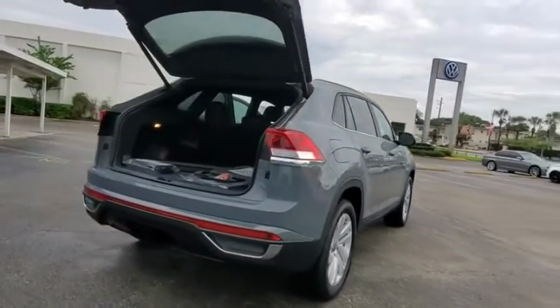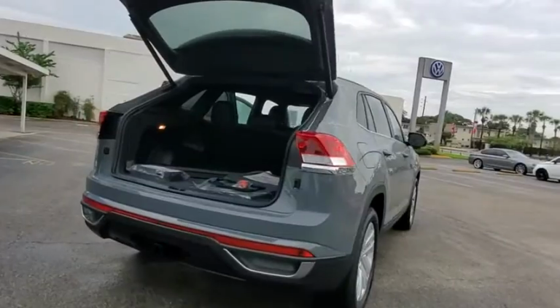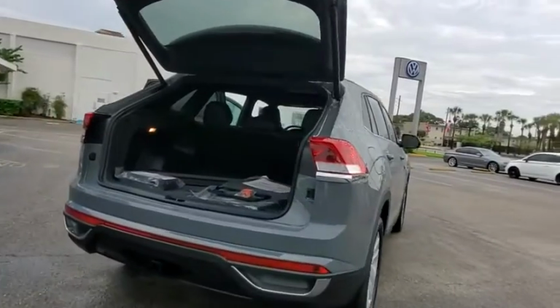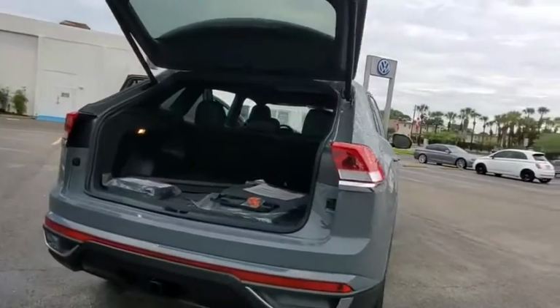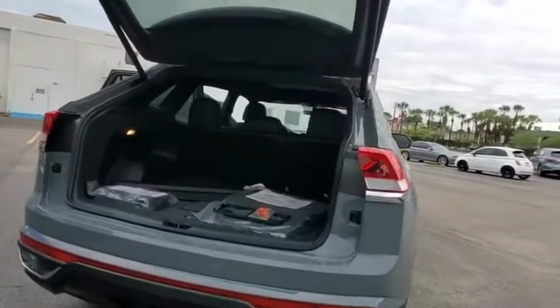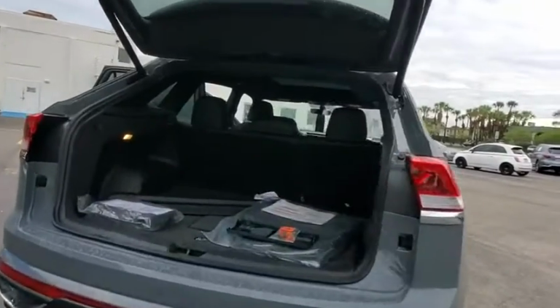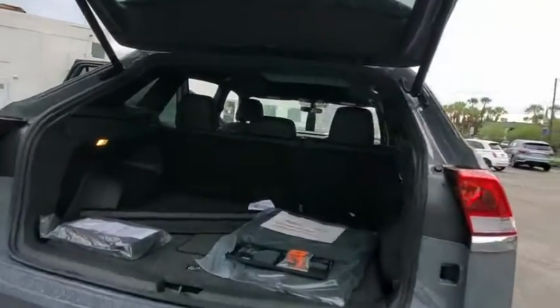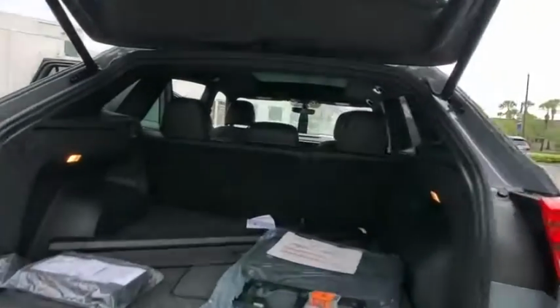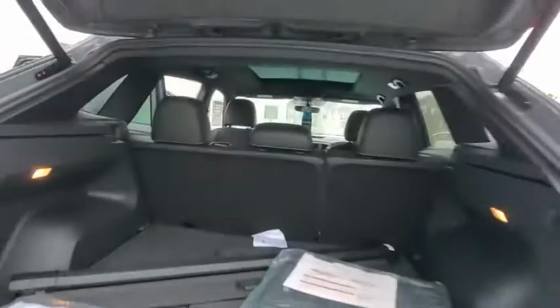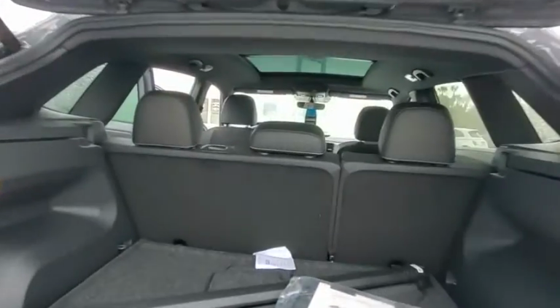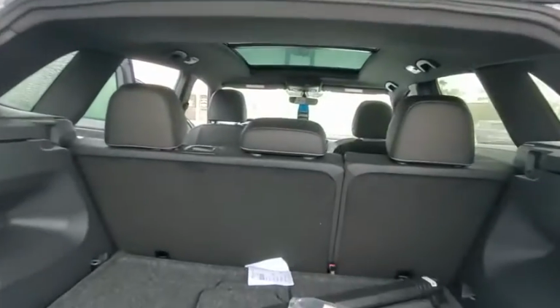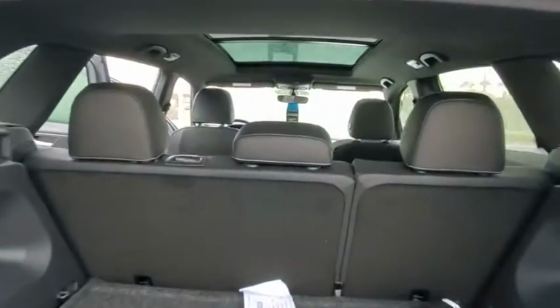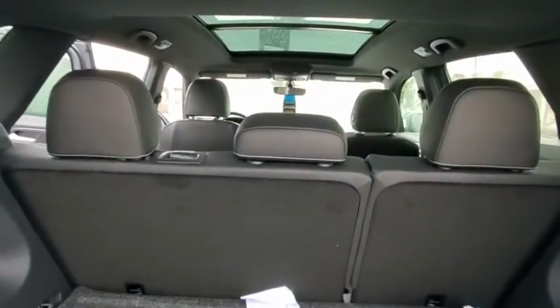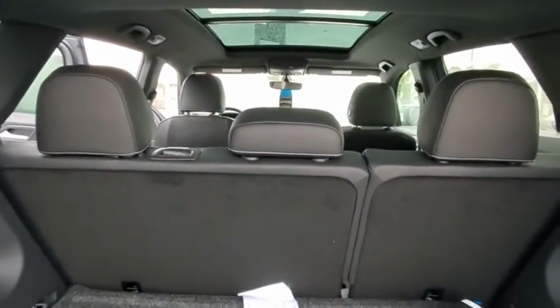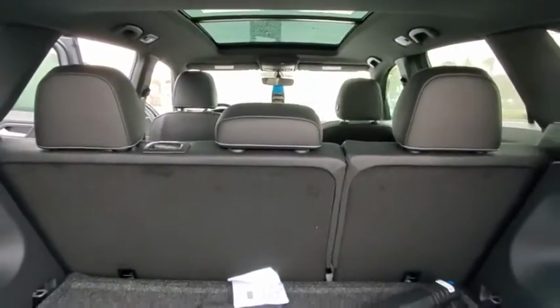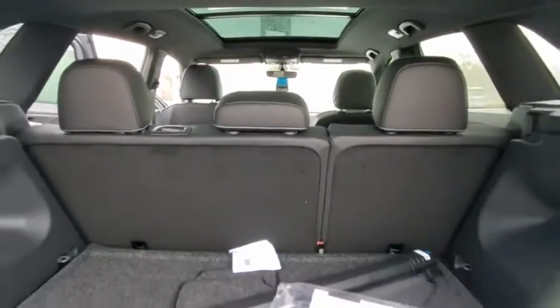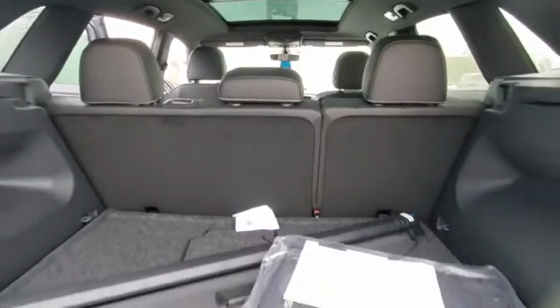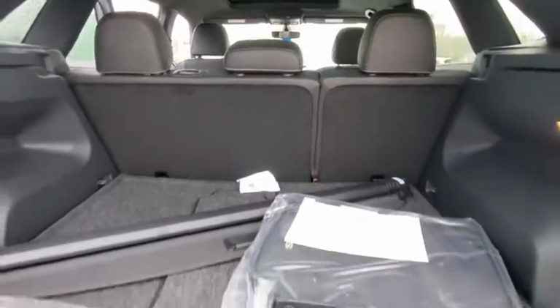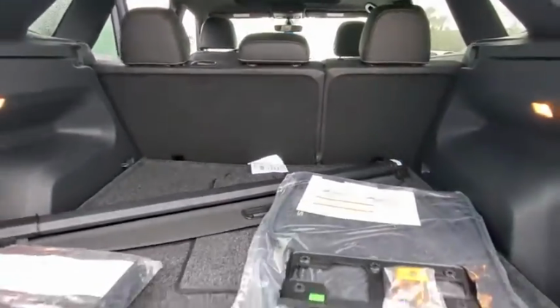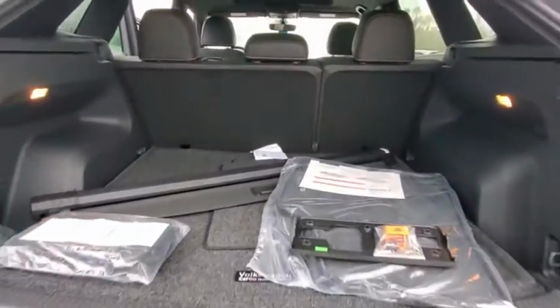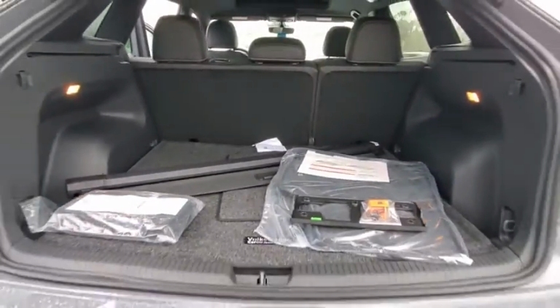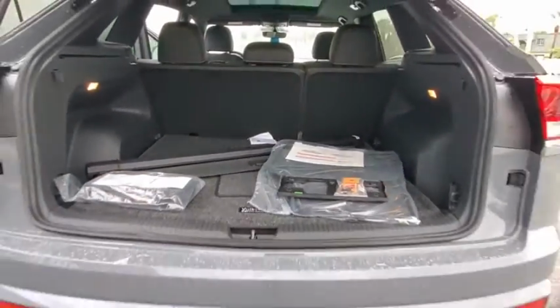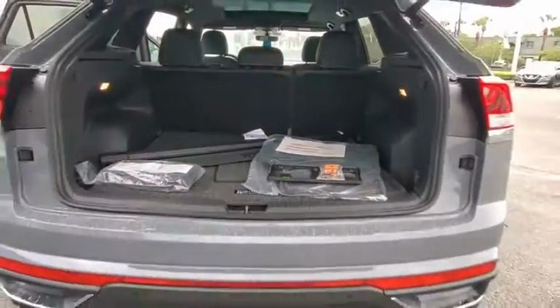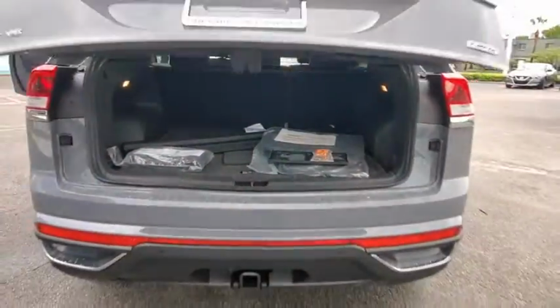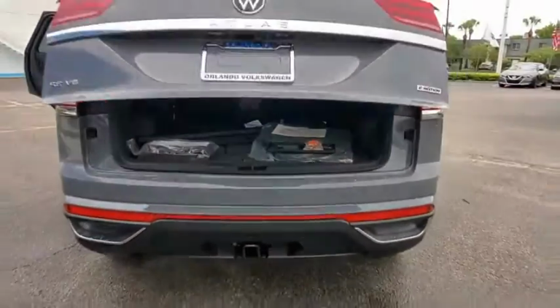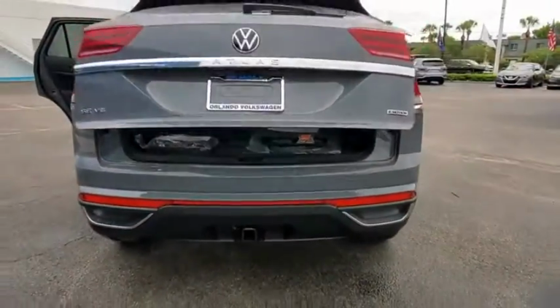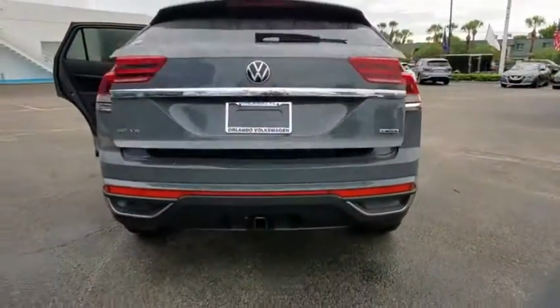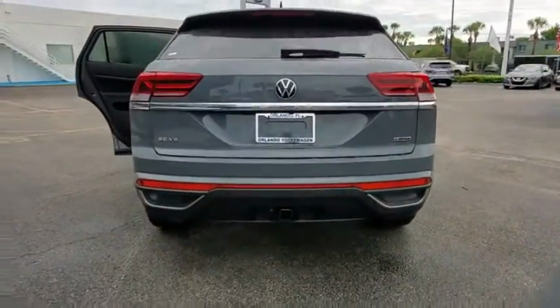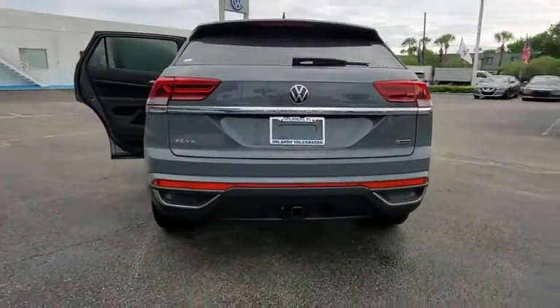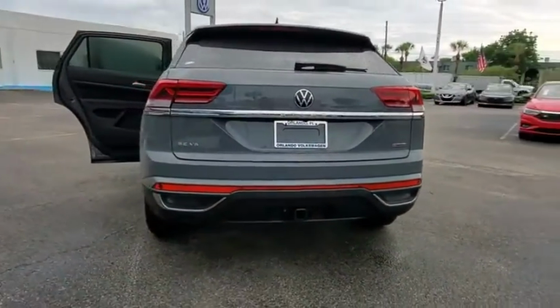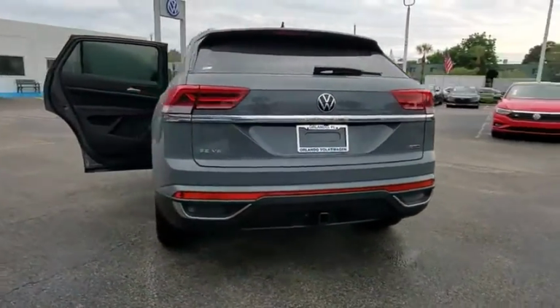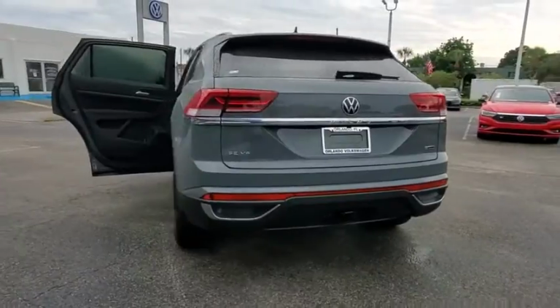Backup camera, remote engine start, keyless entry, all-wheel drive, traction control, power liftgate, stability control, anti-lock braking system, steering wheel audio control, Bluetooth.